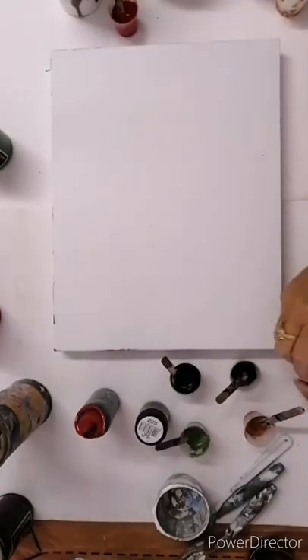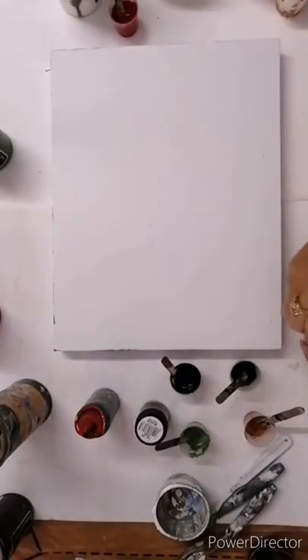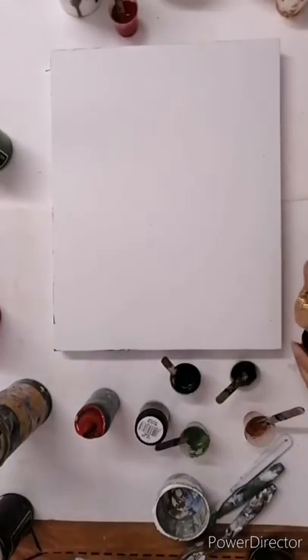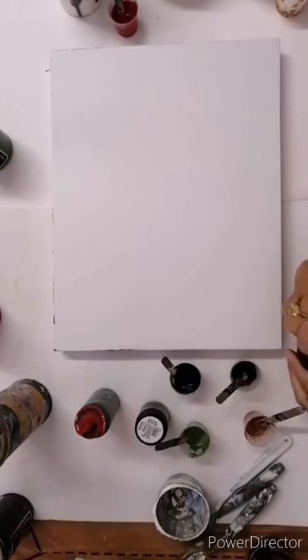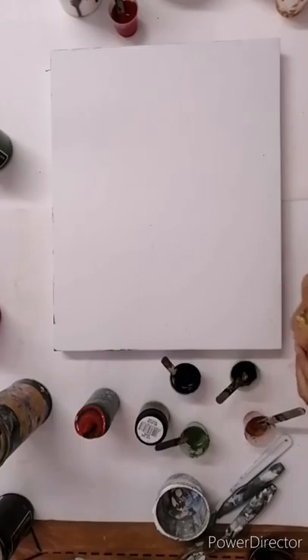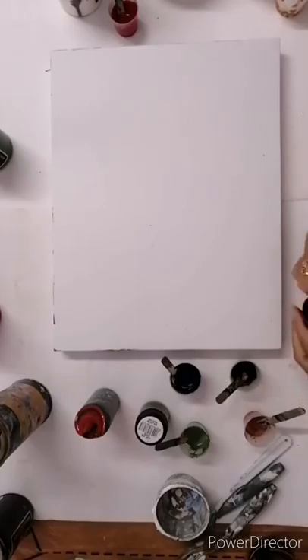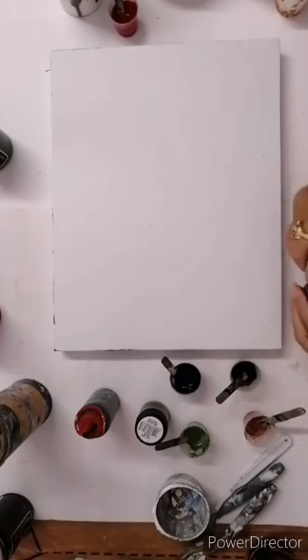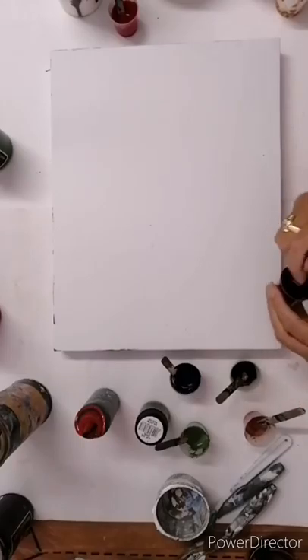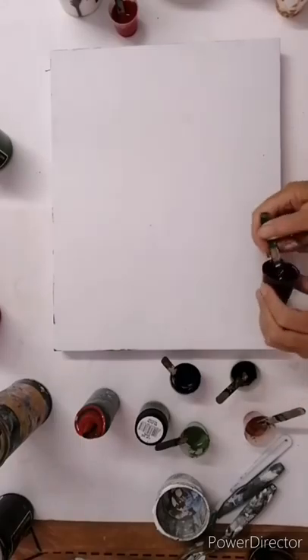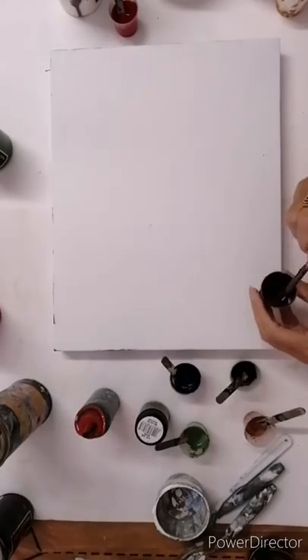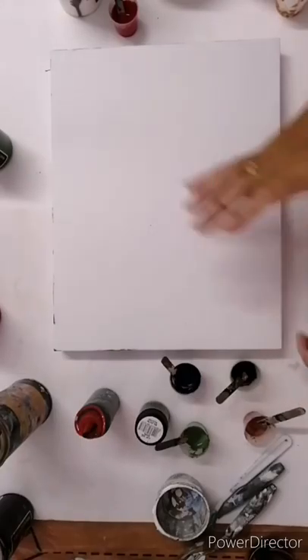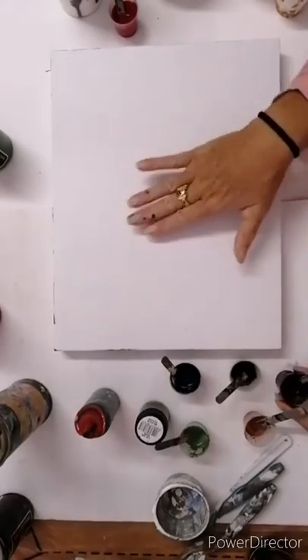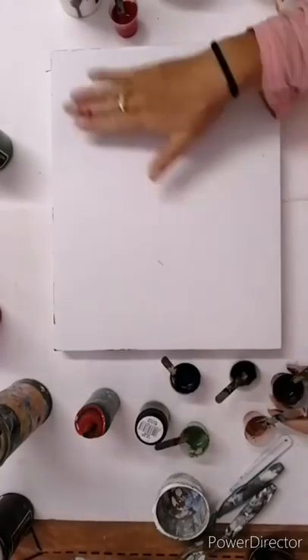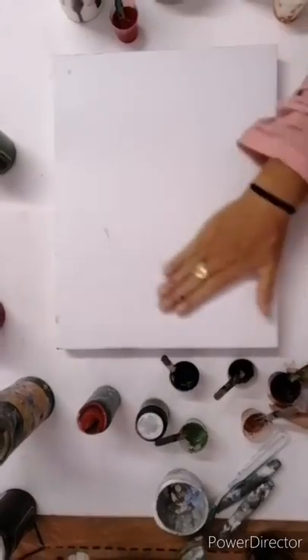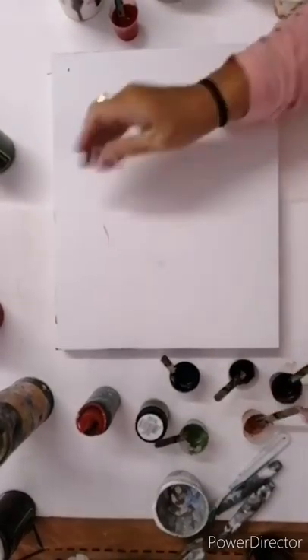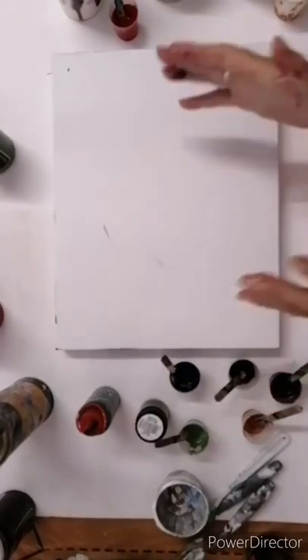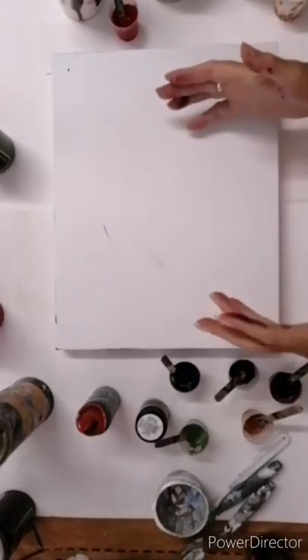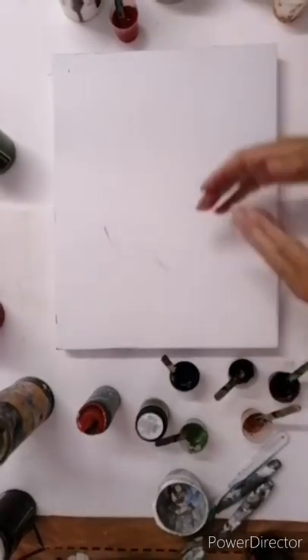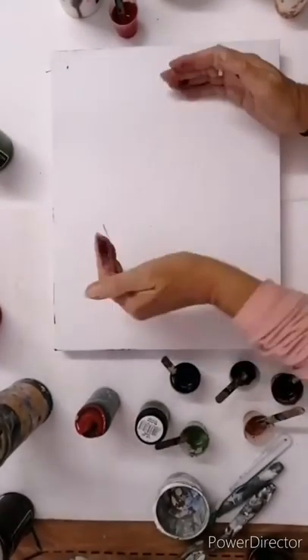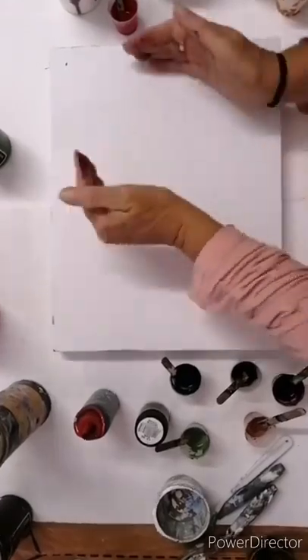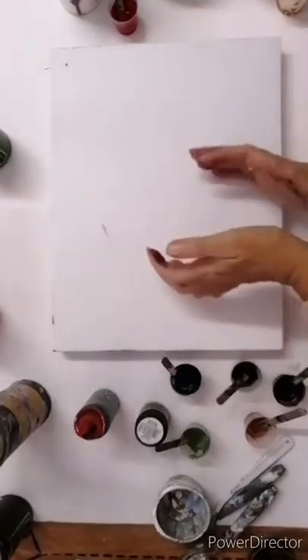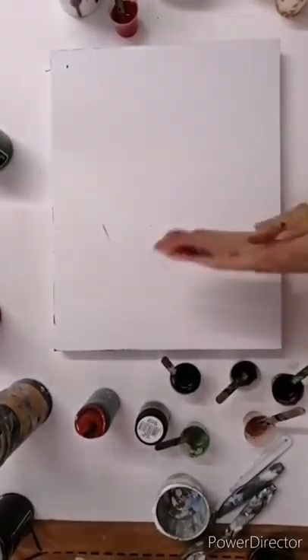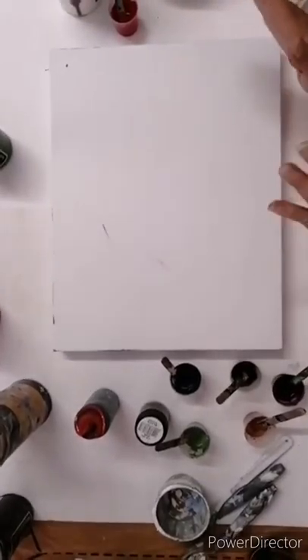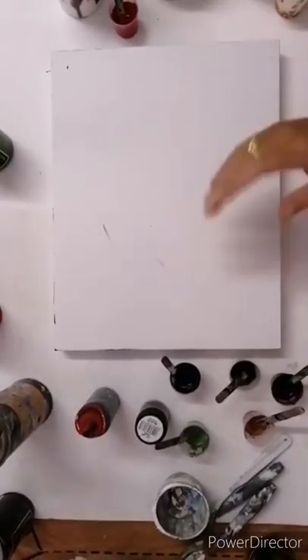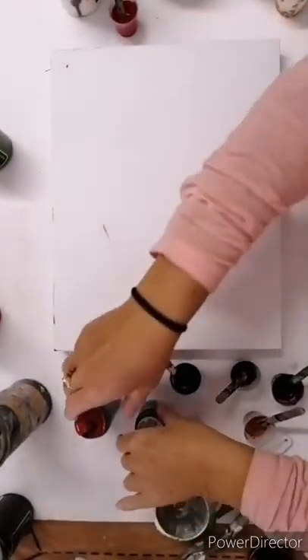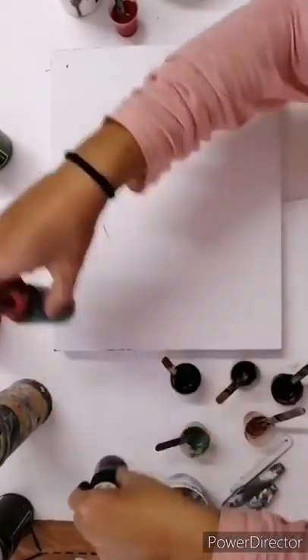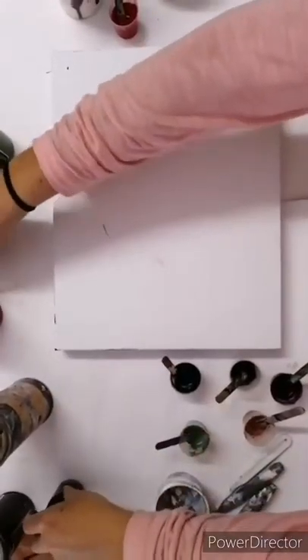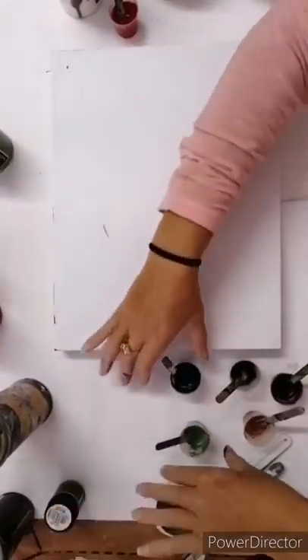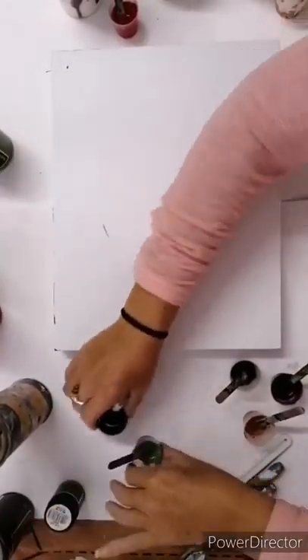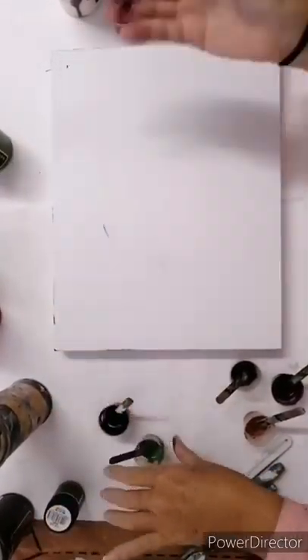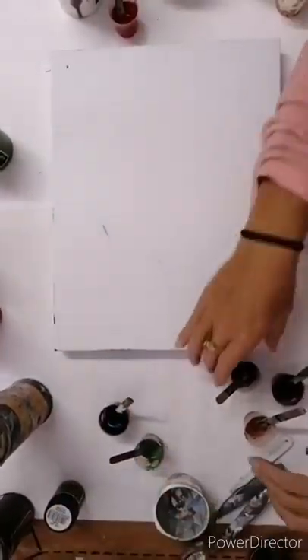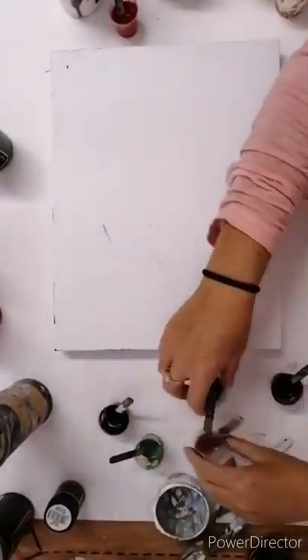What I've done is taken the paint, mixed it up with pouring medium, added some water, and then got the paint to the consistency that I'm wanting.